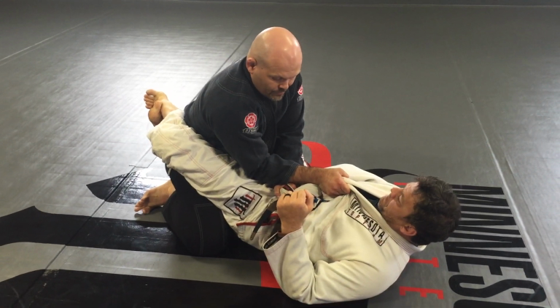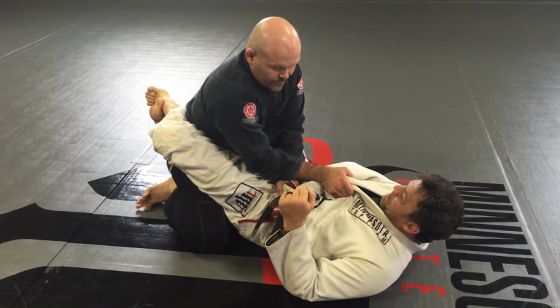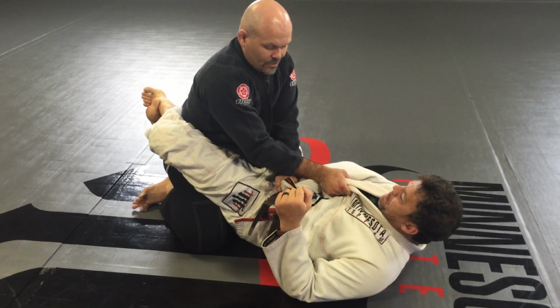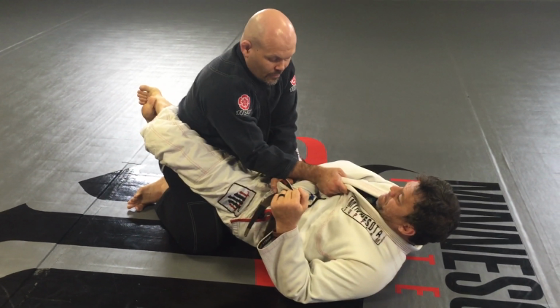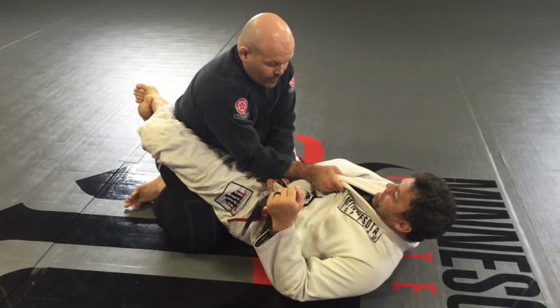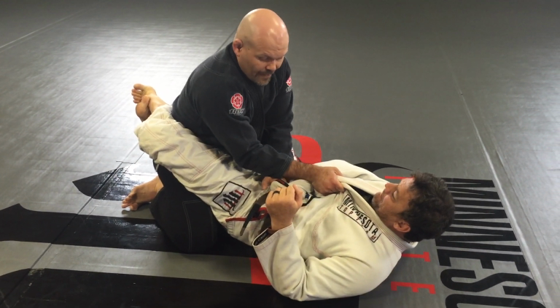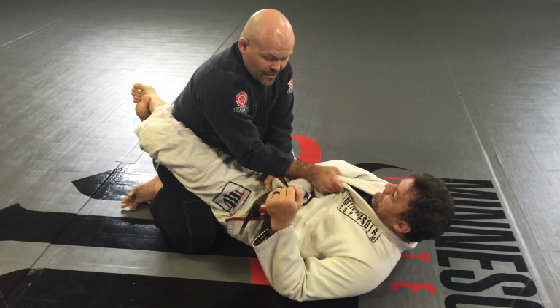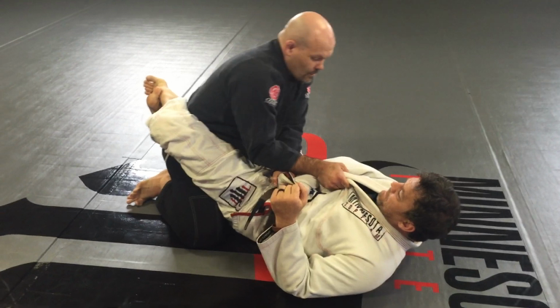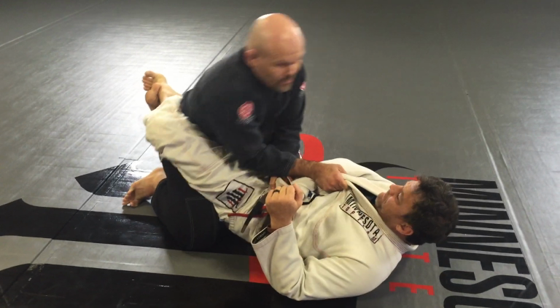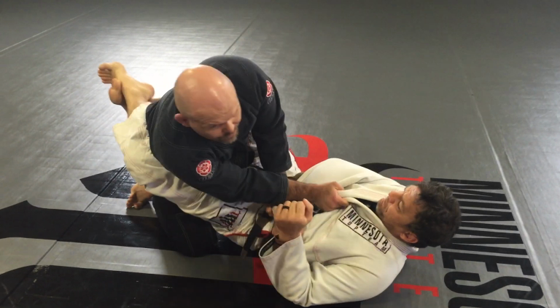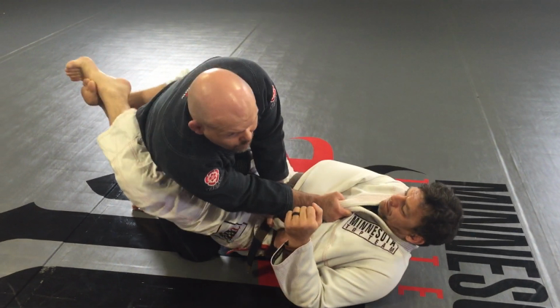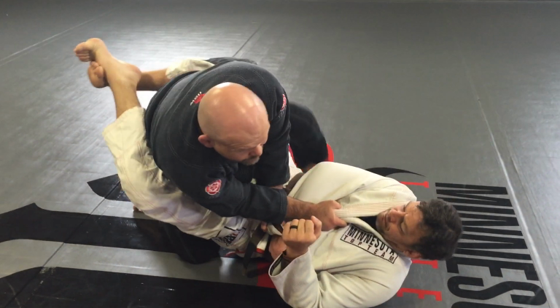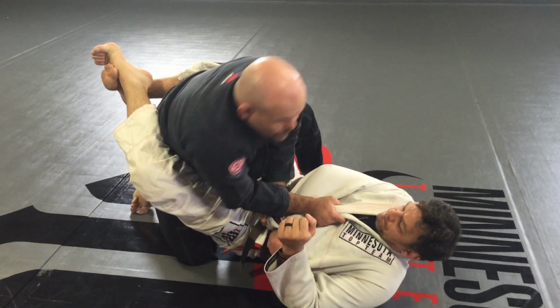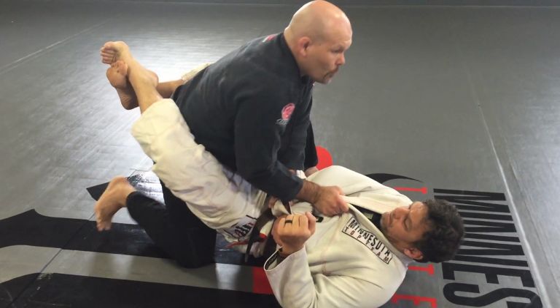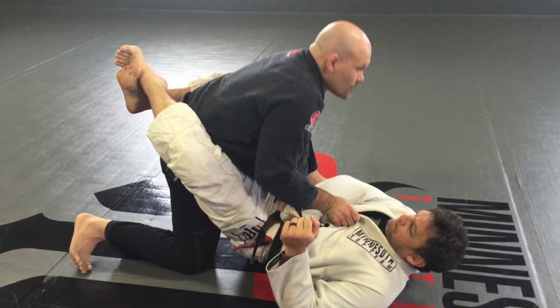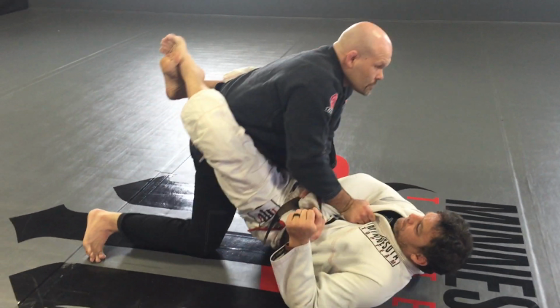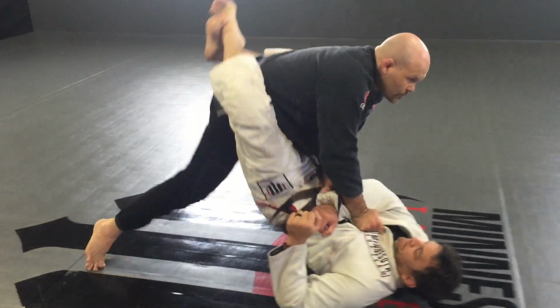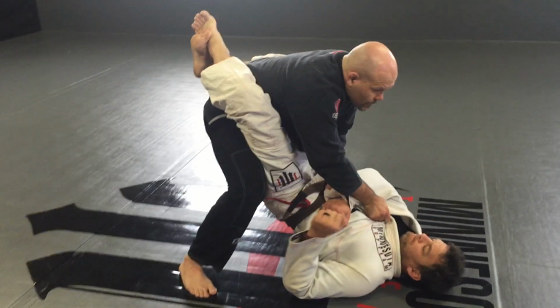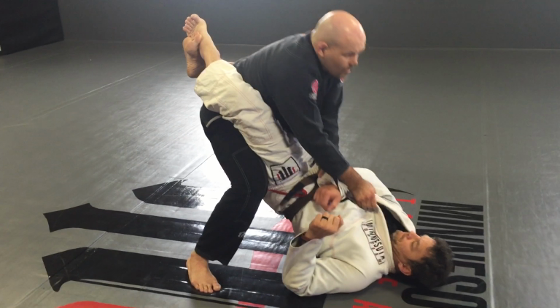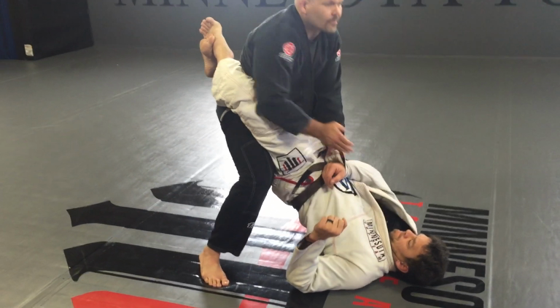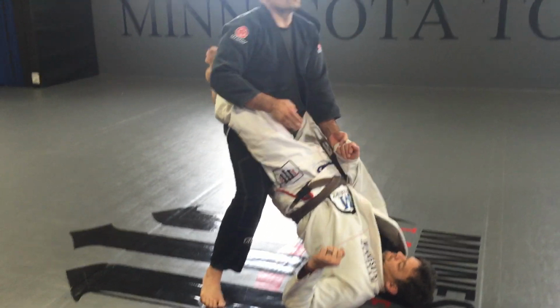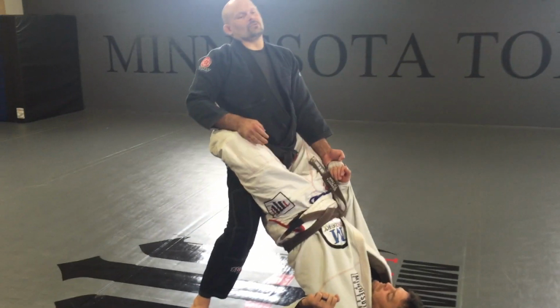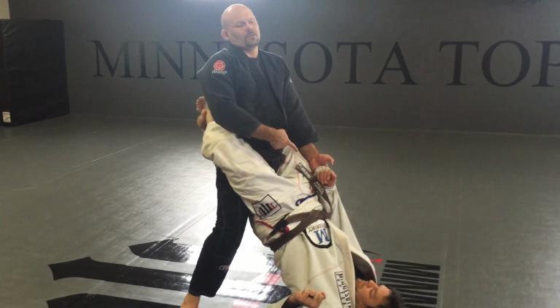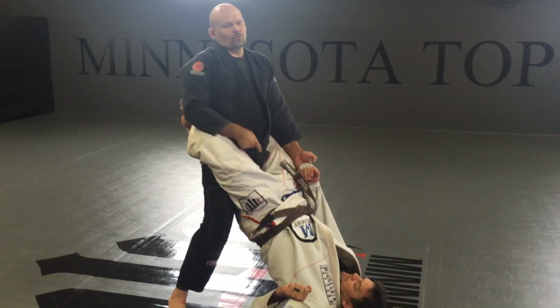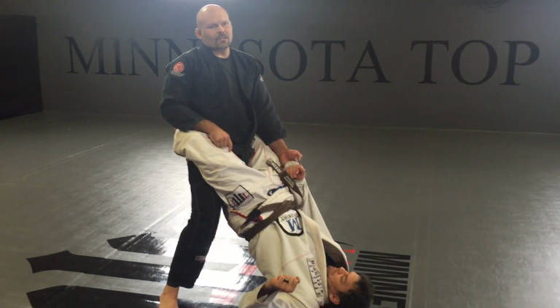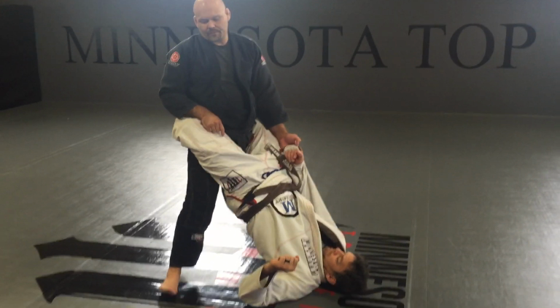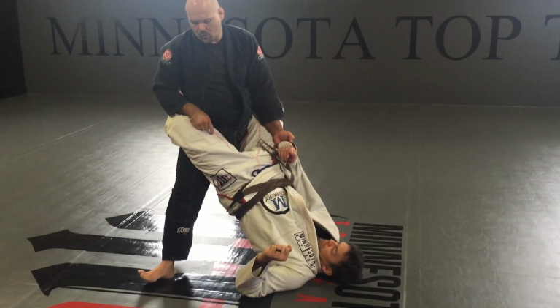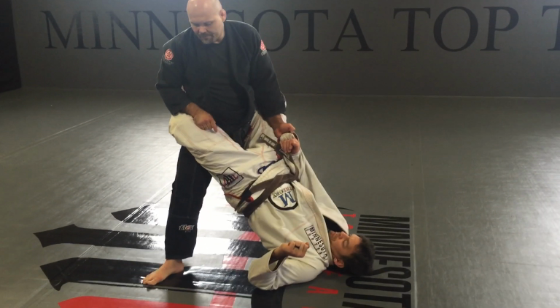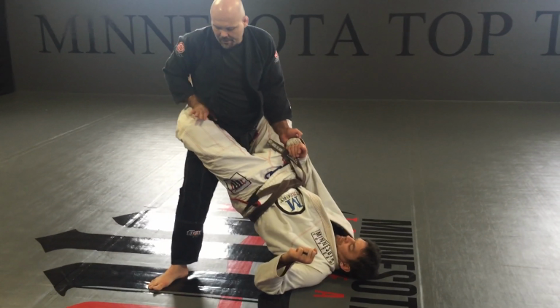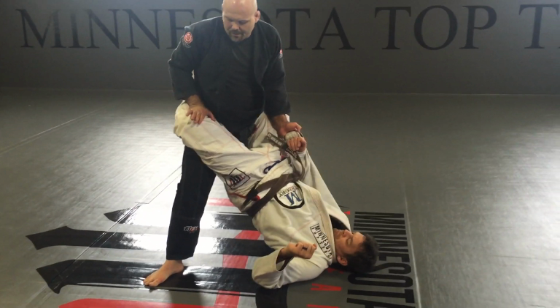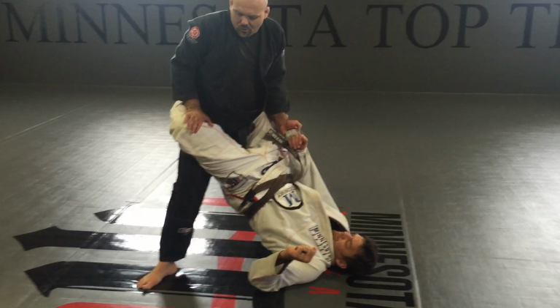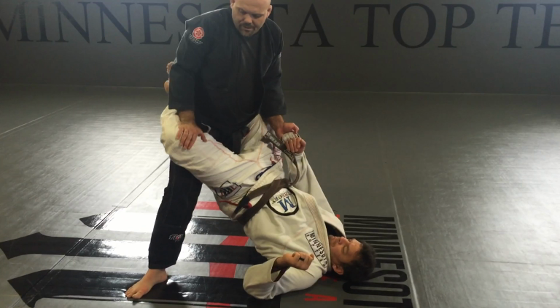From here I have the sleeve, so the left leg is going to go first. One — open. Two — posture, back straight, pull the sleeve, open the foot, open the knee.